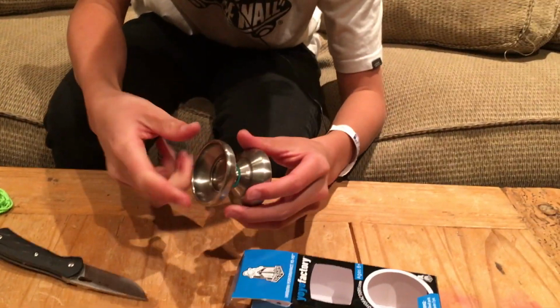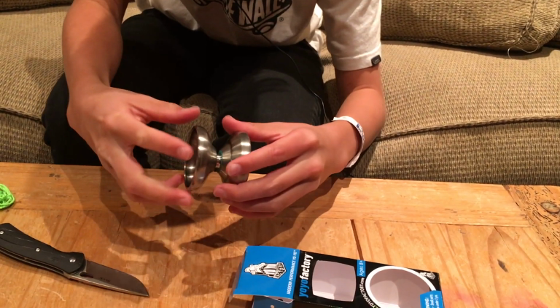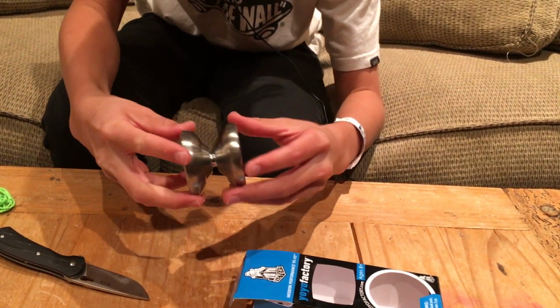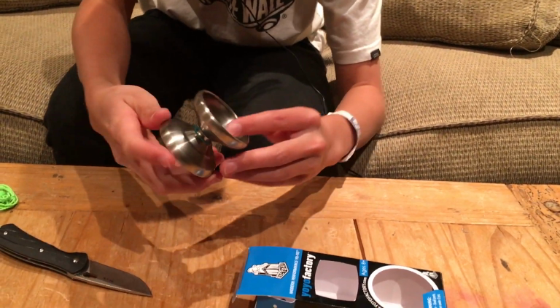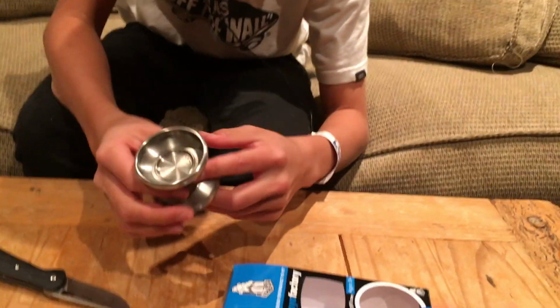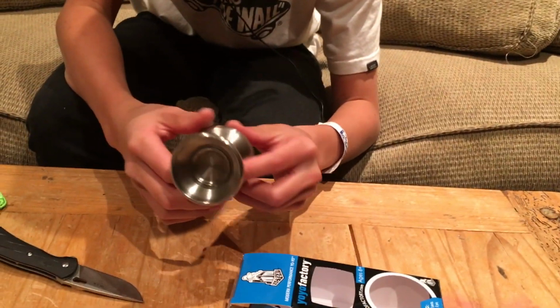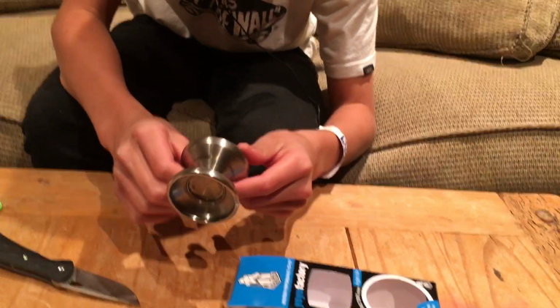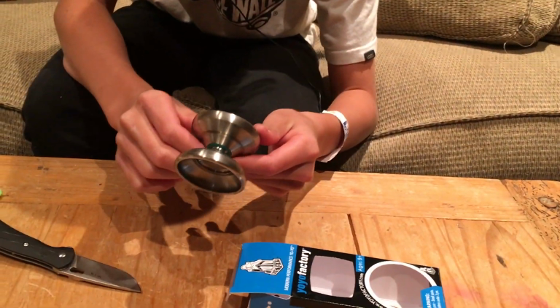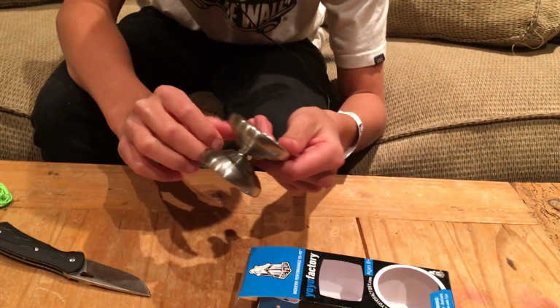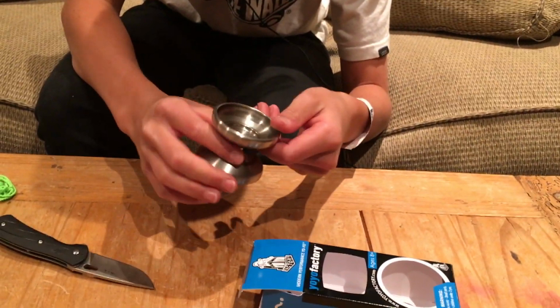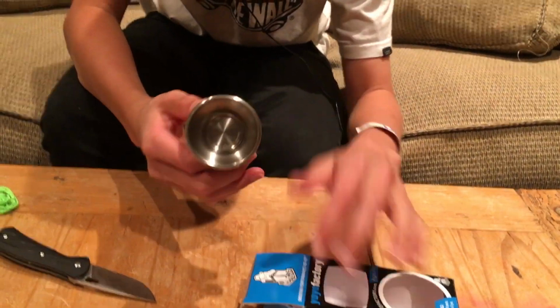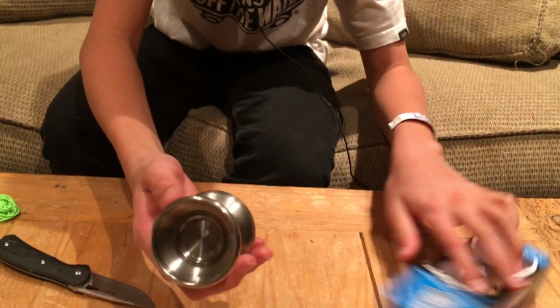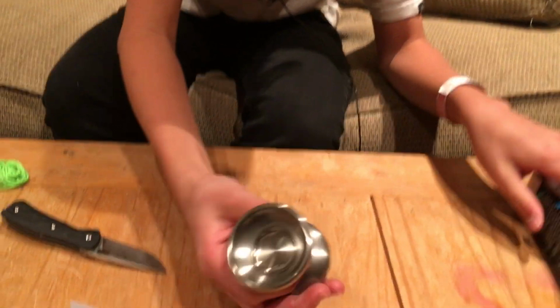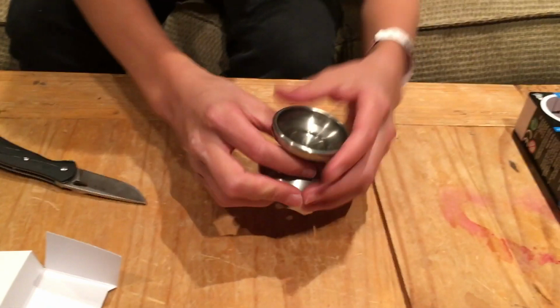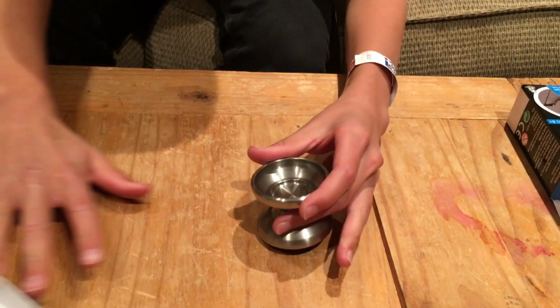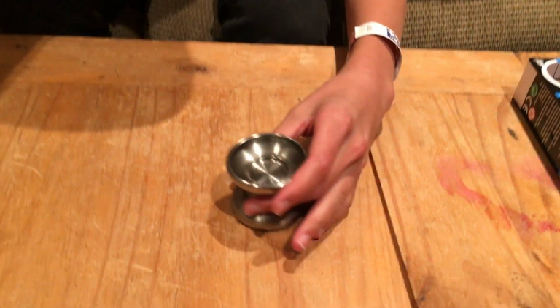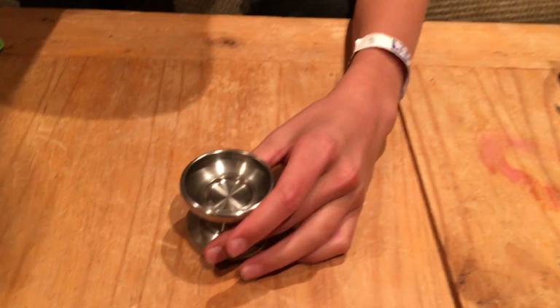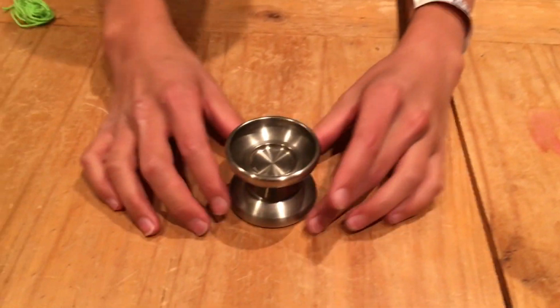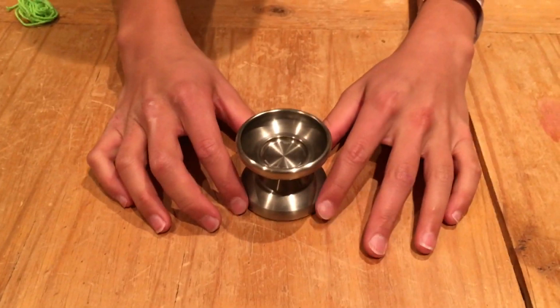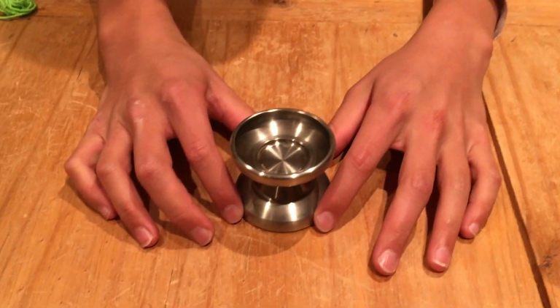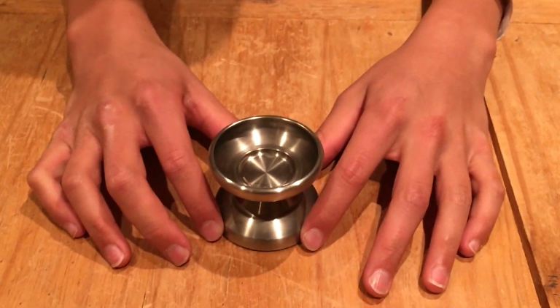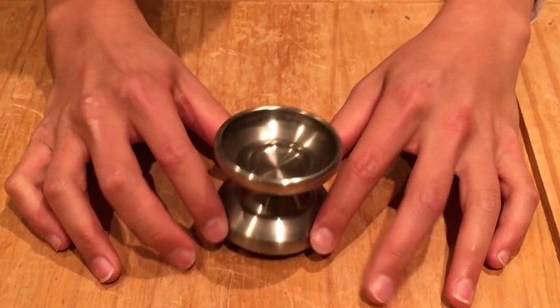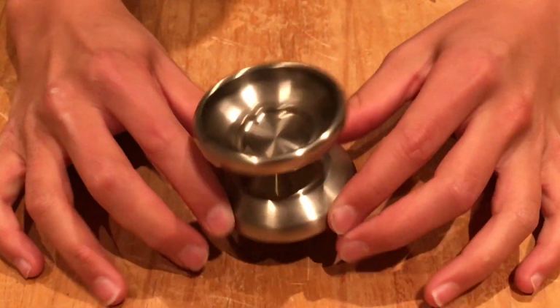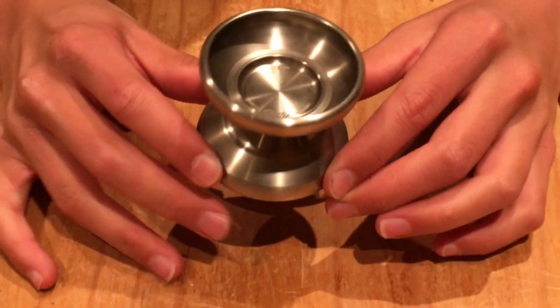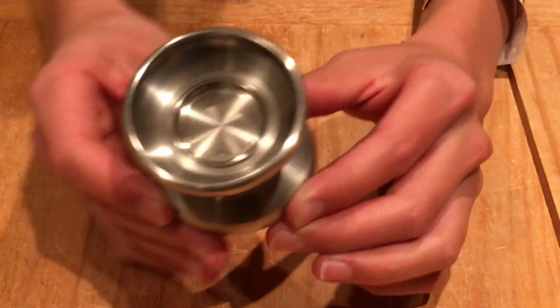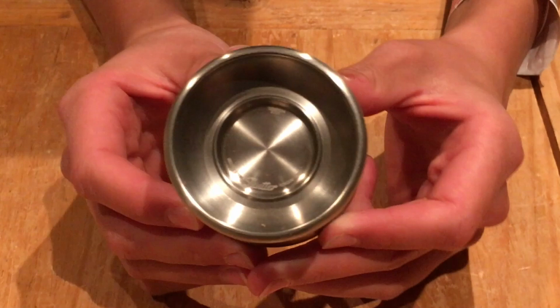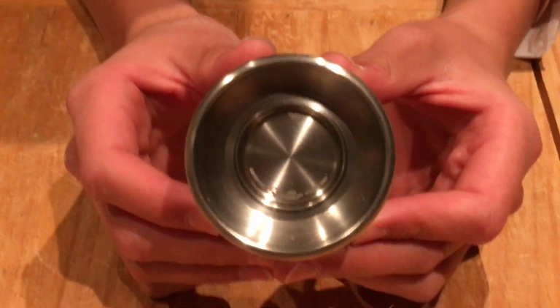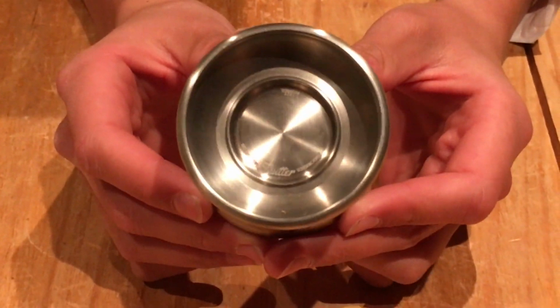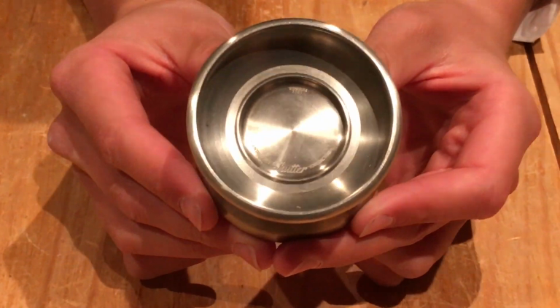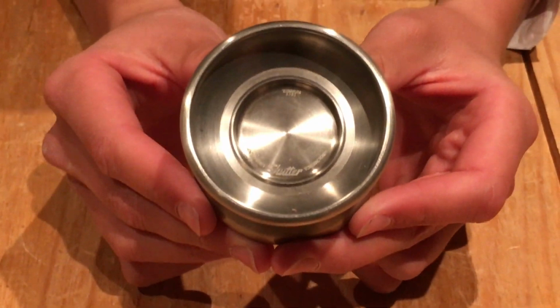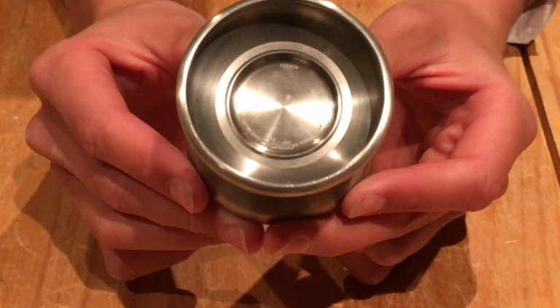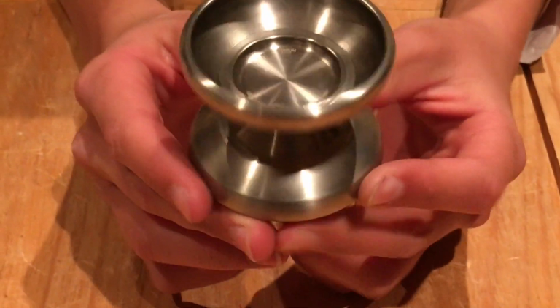There it is. Just take a moment, guys, to realize how beautiful this is. Wow. $300.